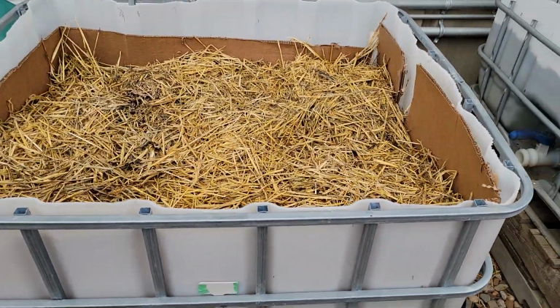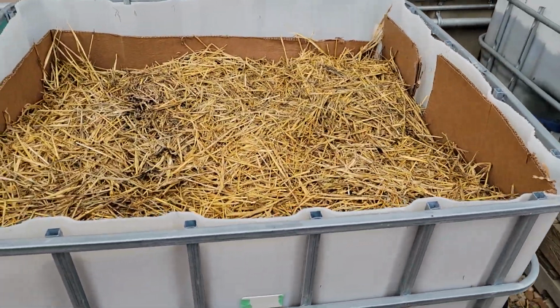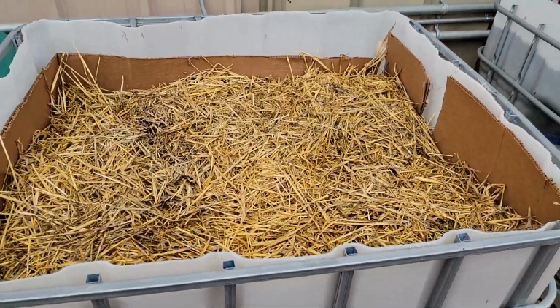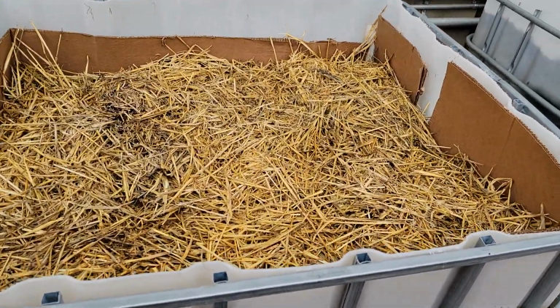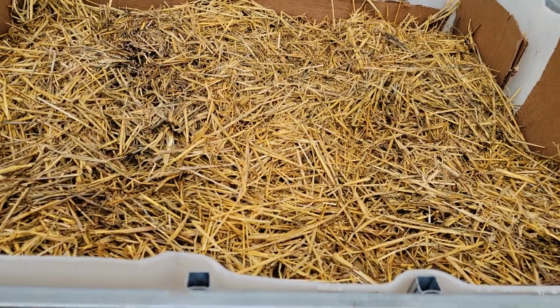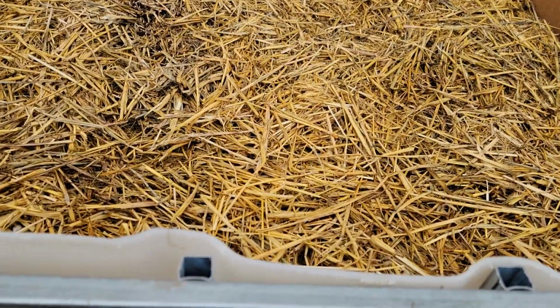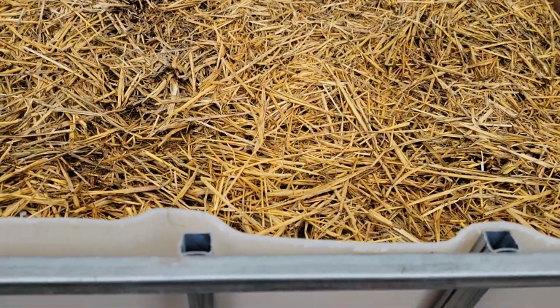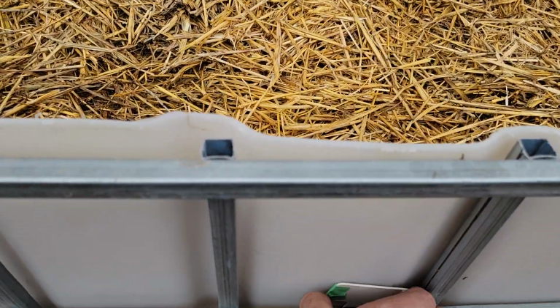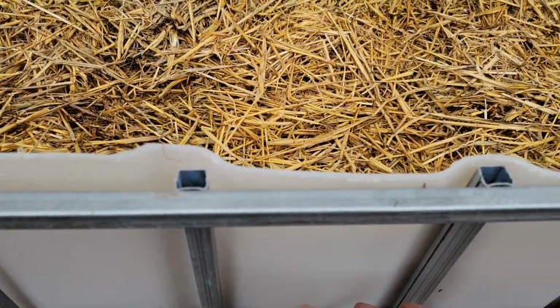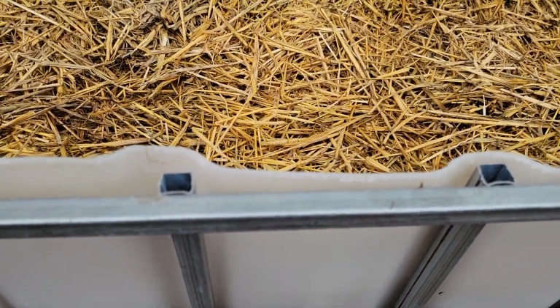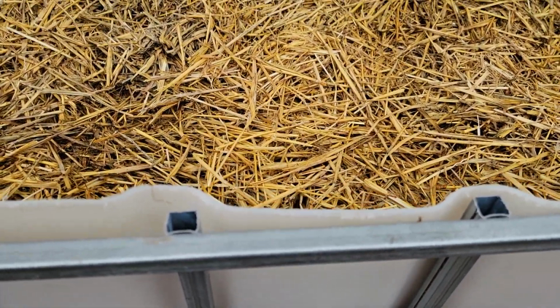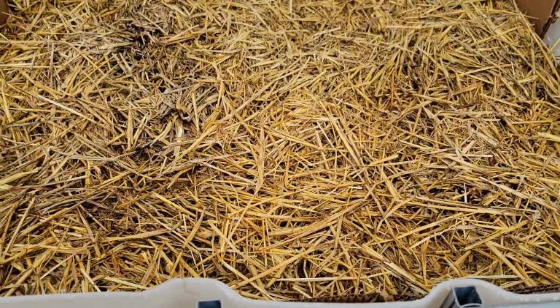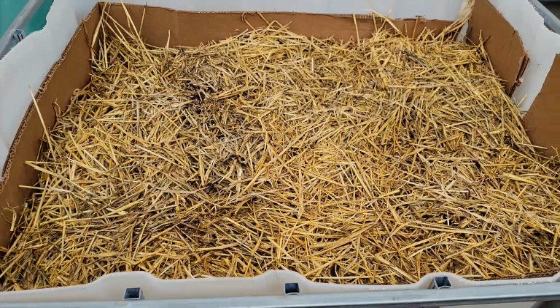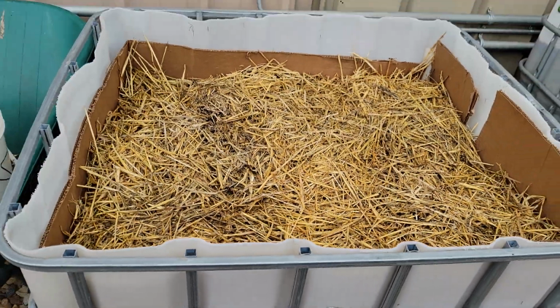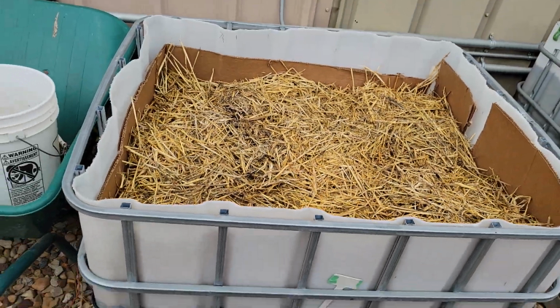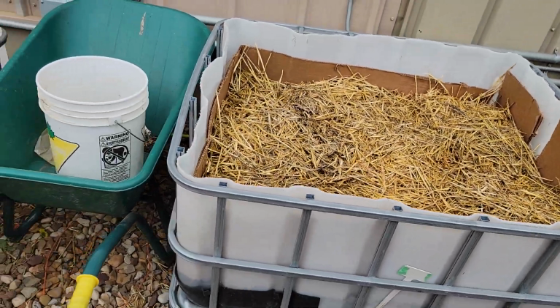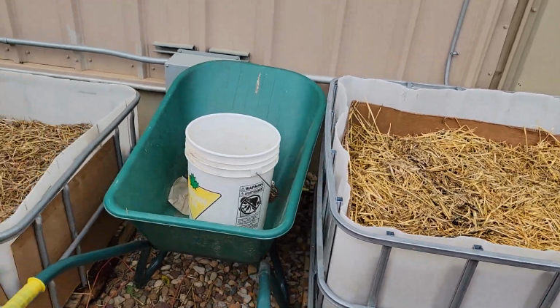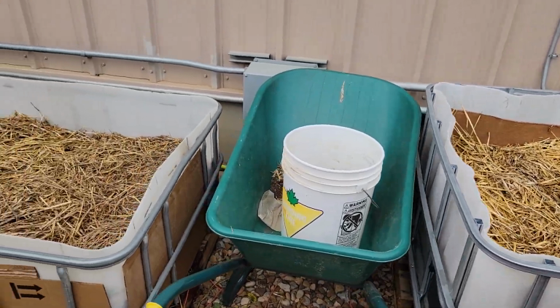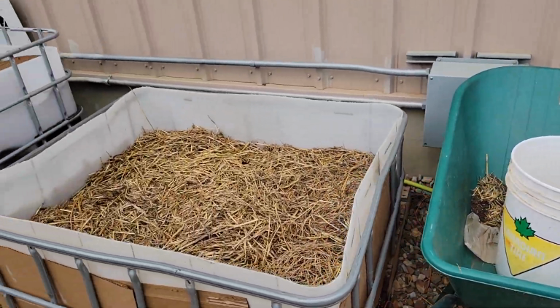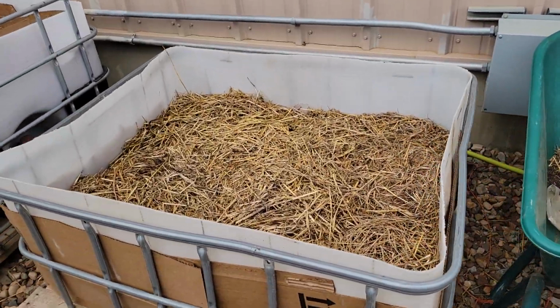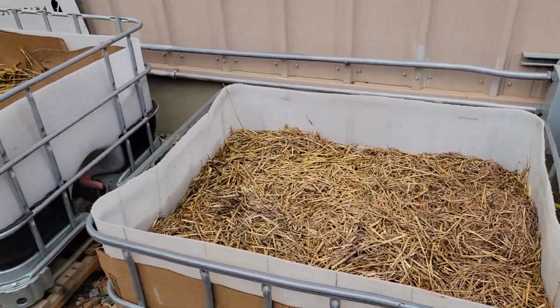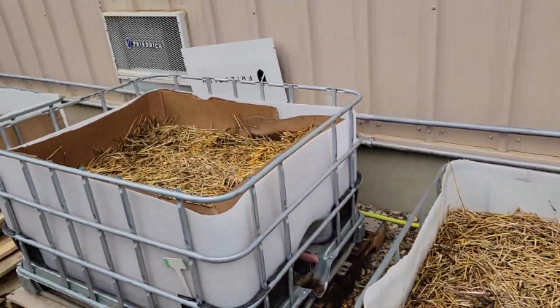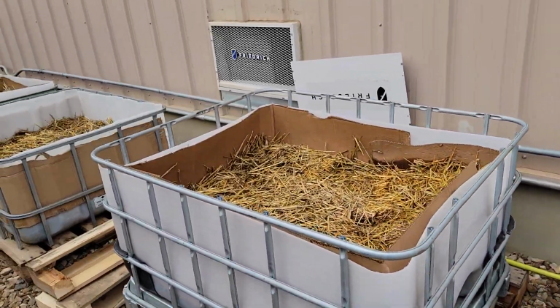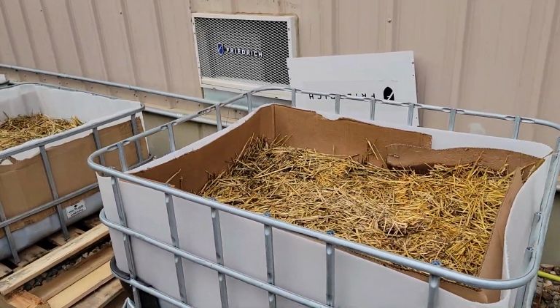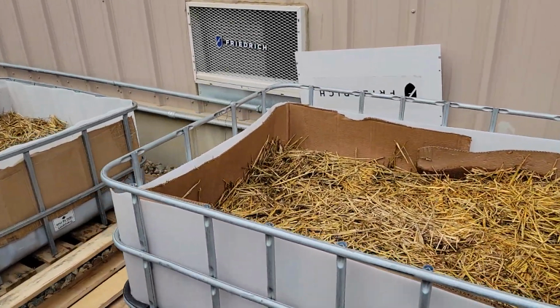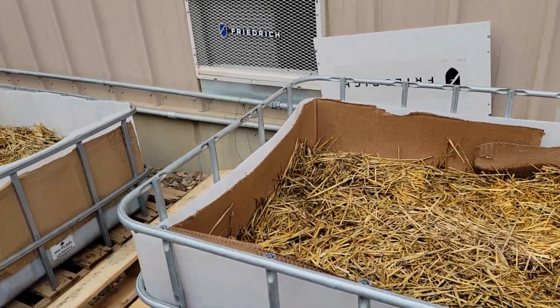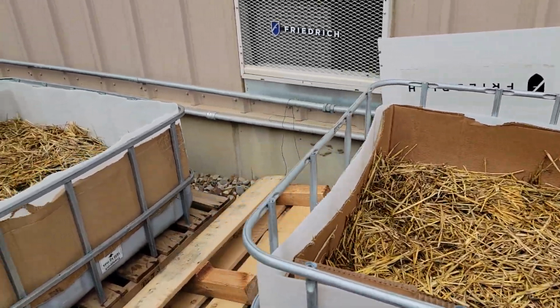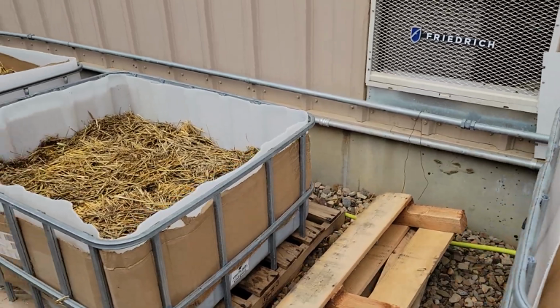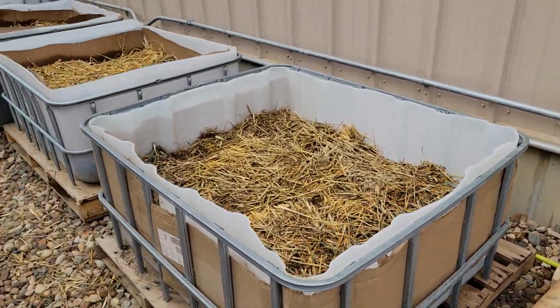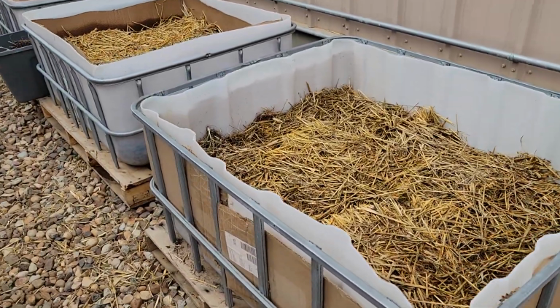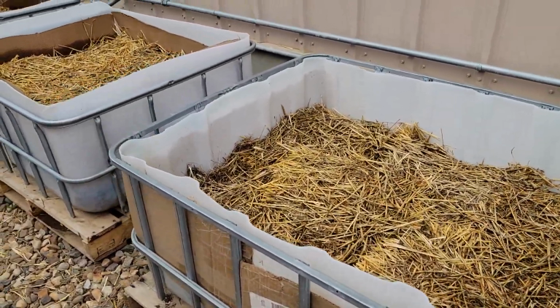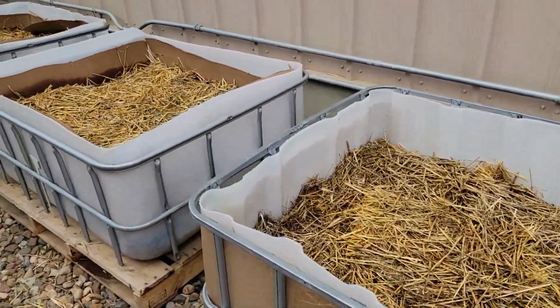Potatoes — these are Pontiac. You can see I wrapped the cardboard around to keep the sunlight from the potatoes.